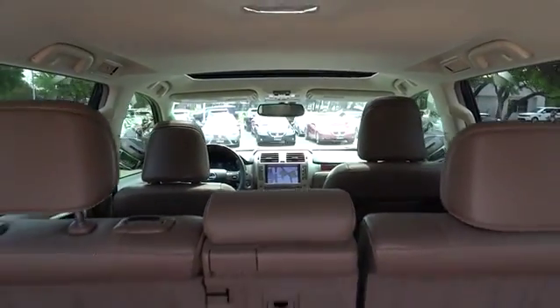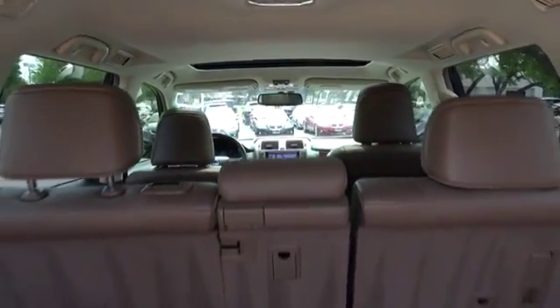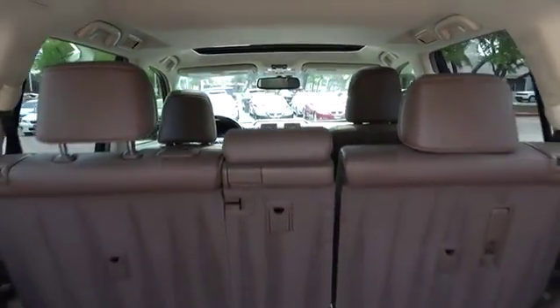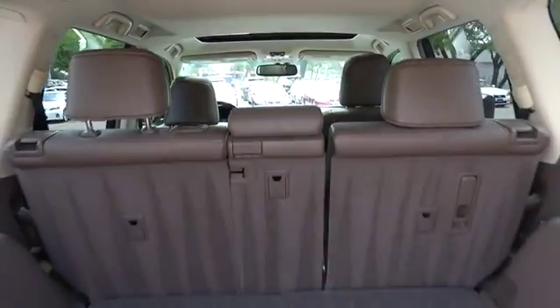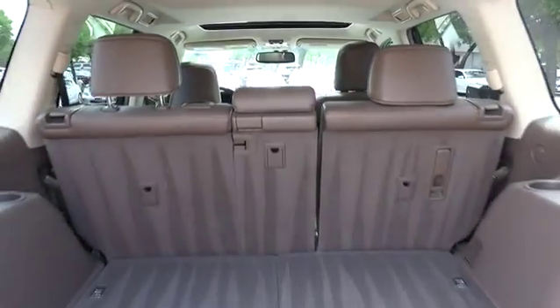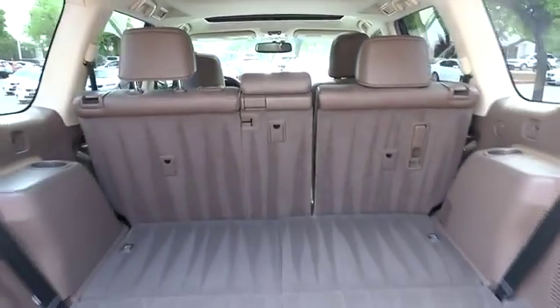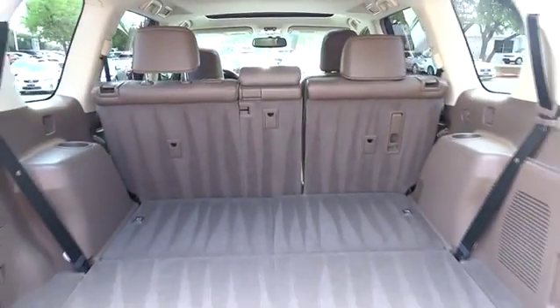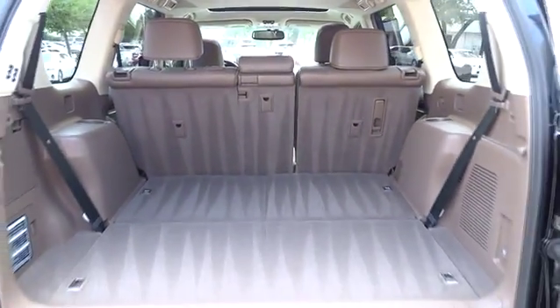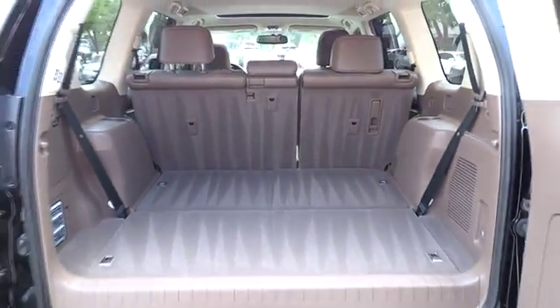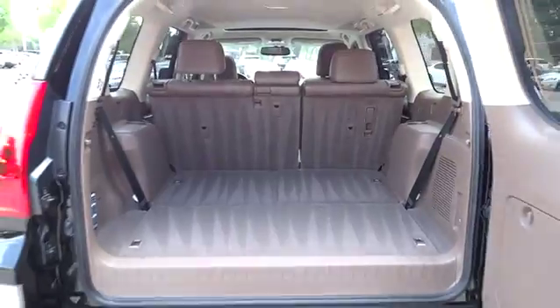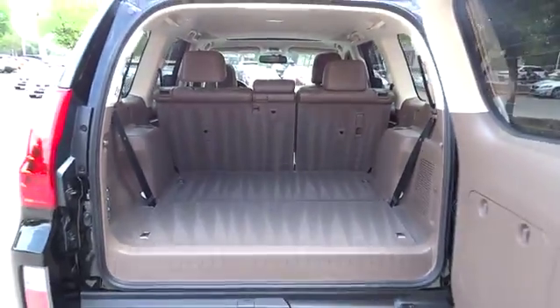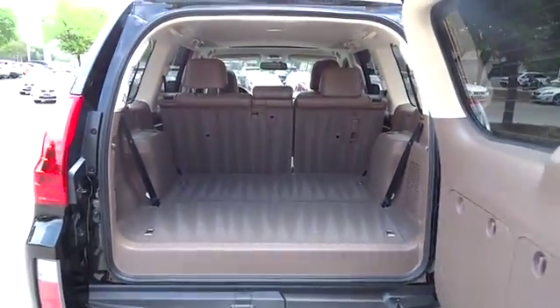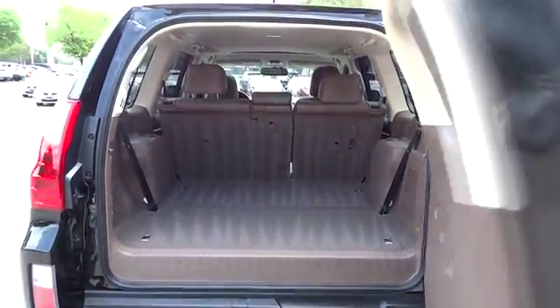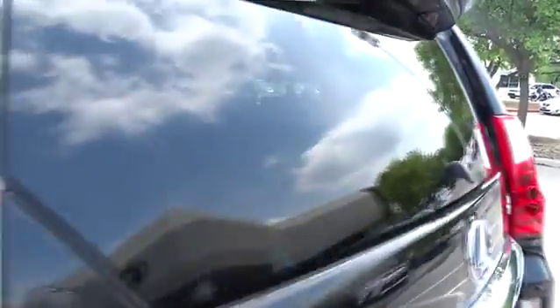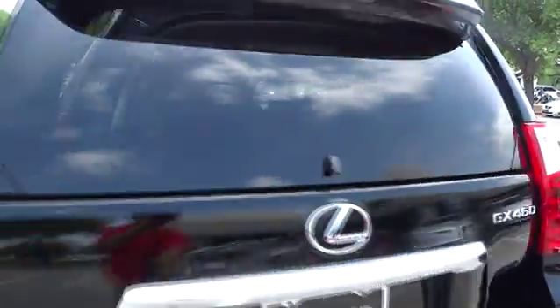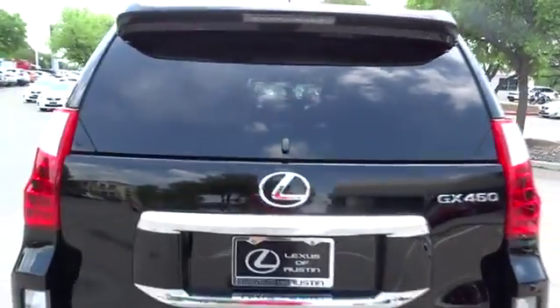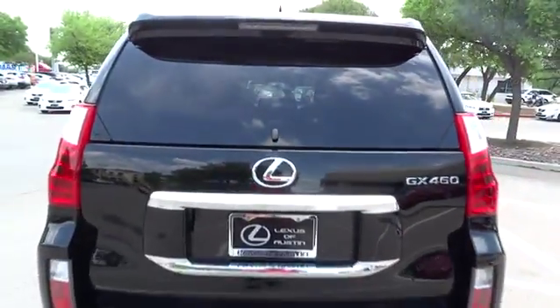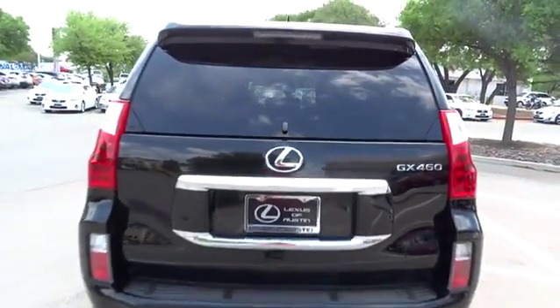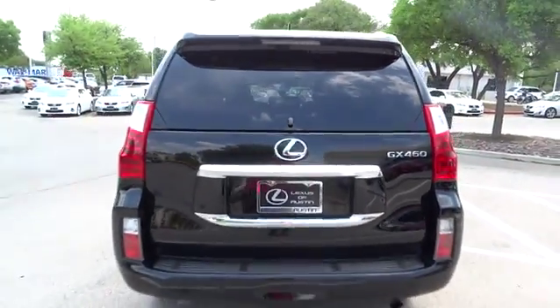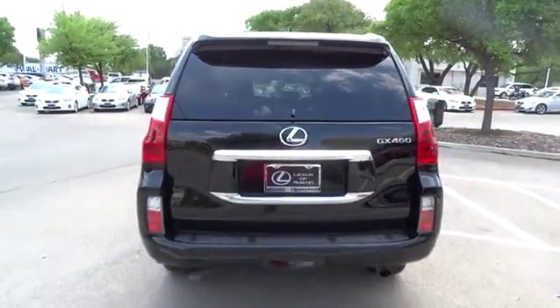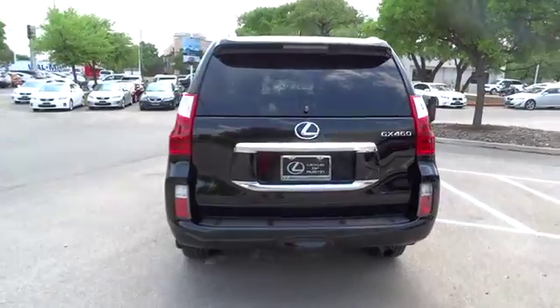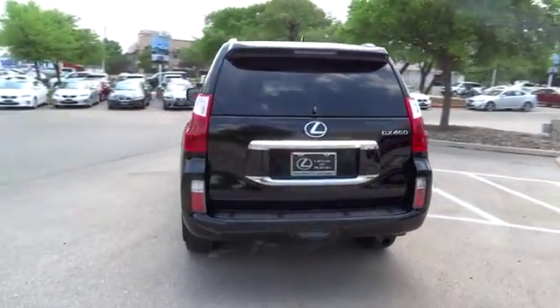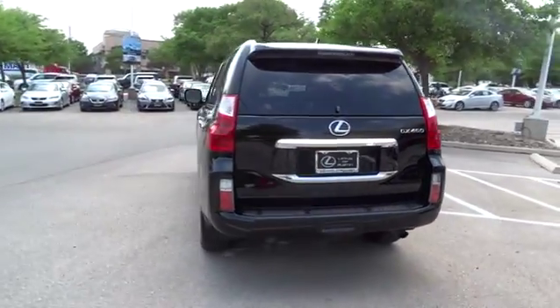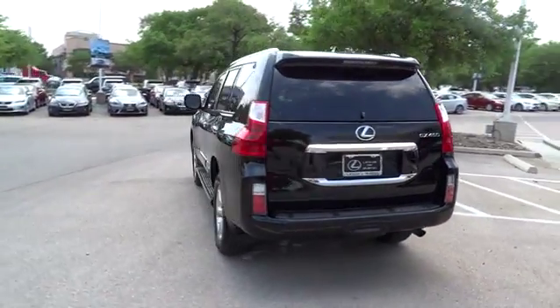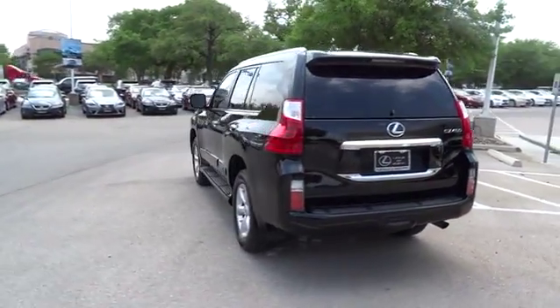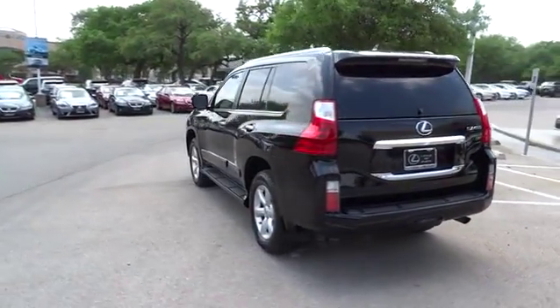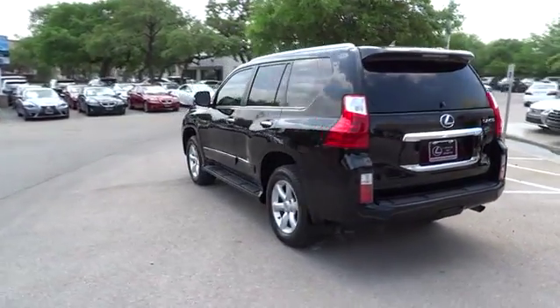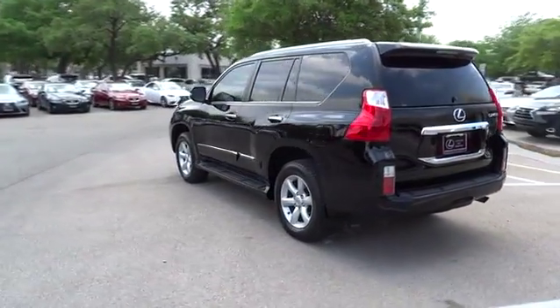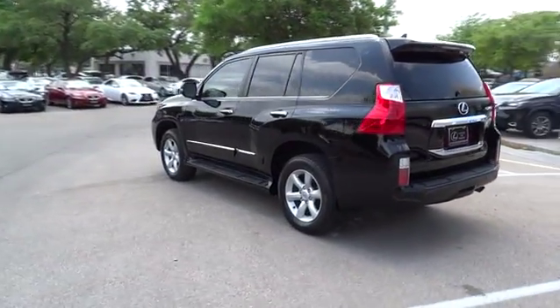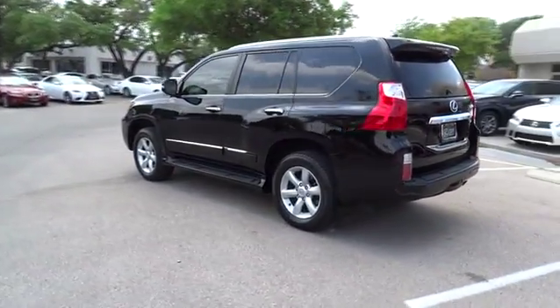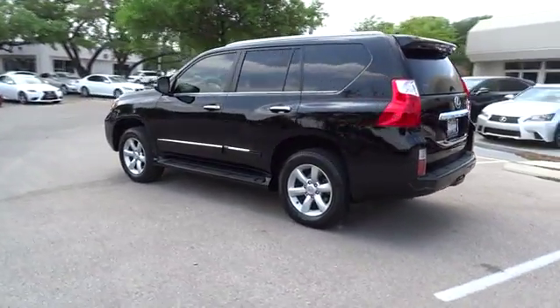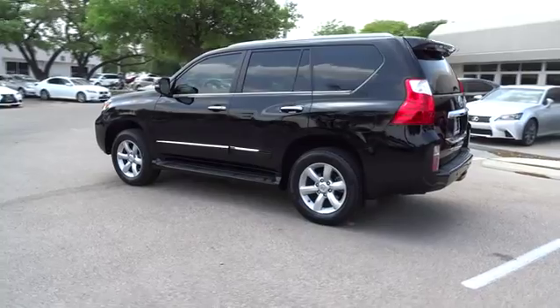Four-wheel drive. Keyless start. Keyless entry. Four-wheel disc brakes. Auto-dimming rear-view mirror. PPO. Aluminum wheels. Cruise control. Climate control. Universal garage door opener. AM-FM stereo radio.